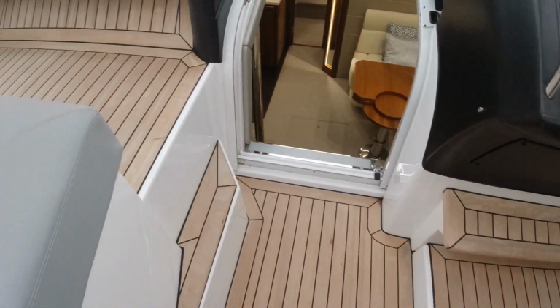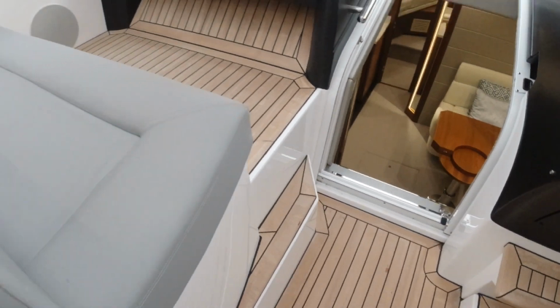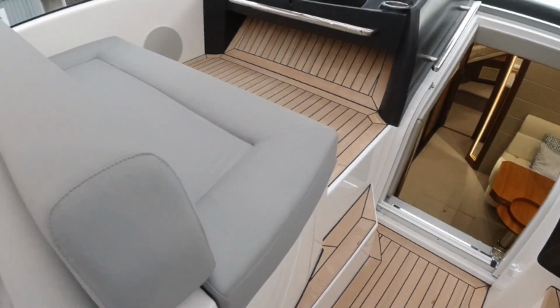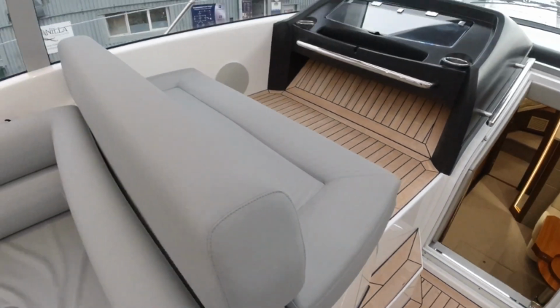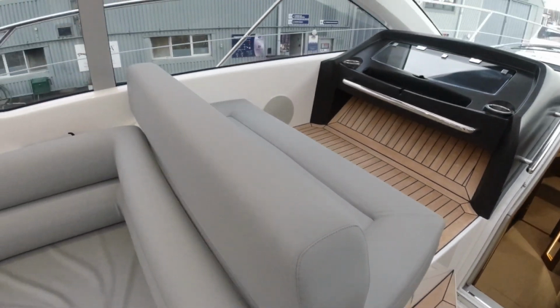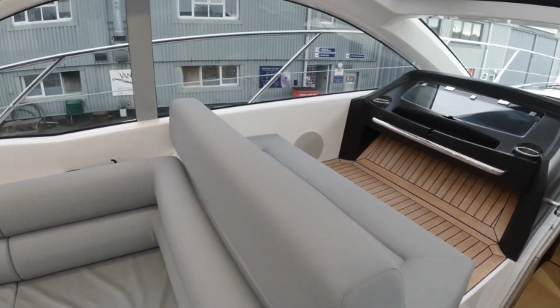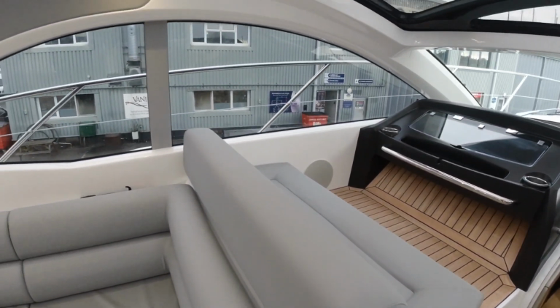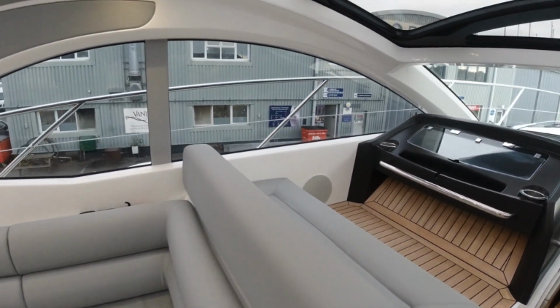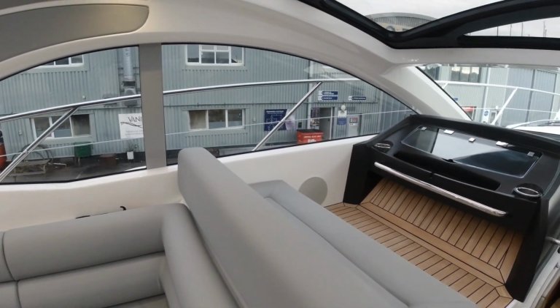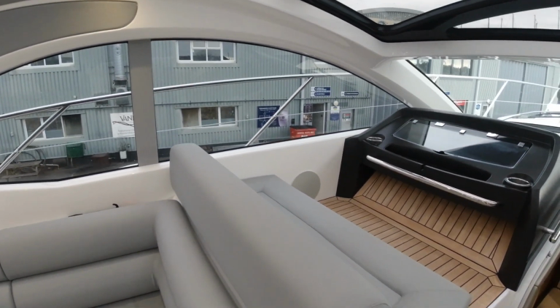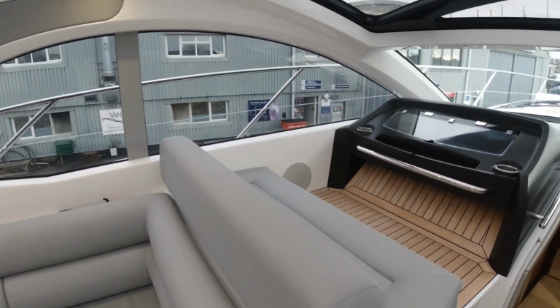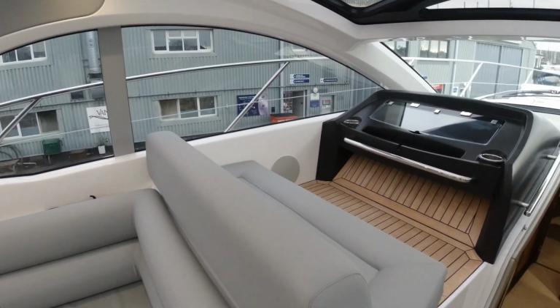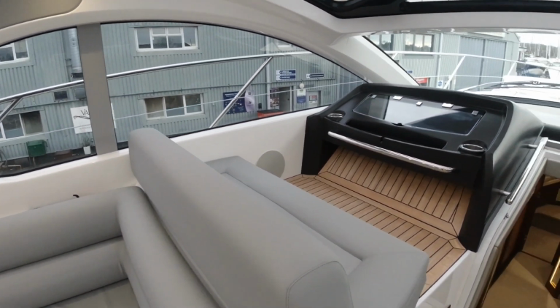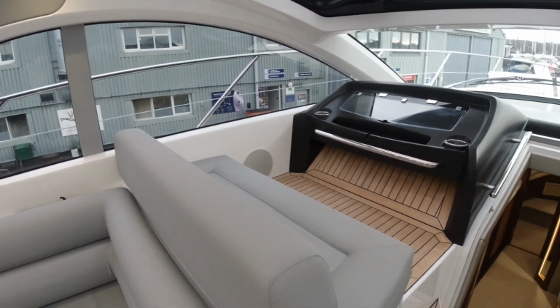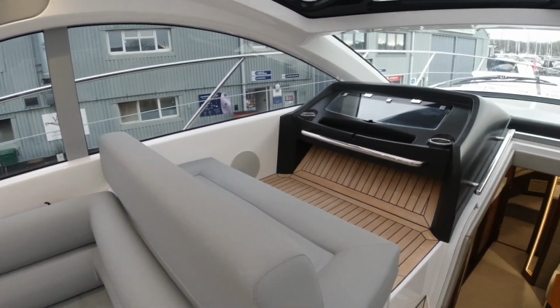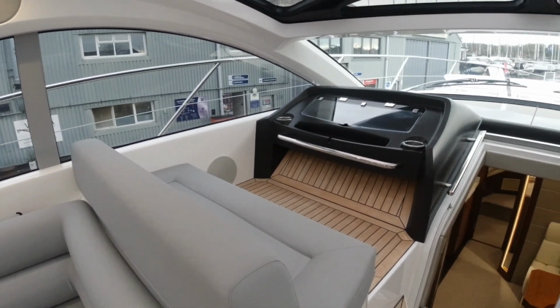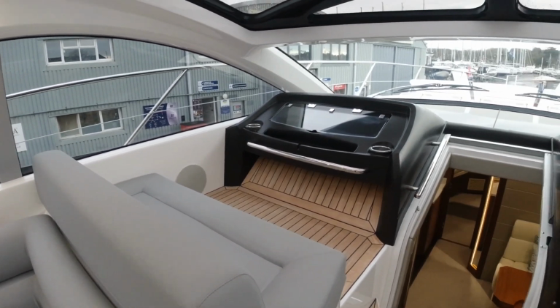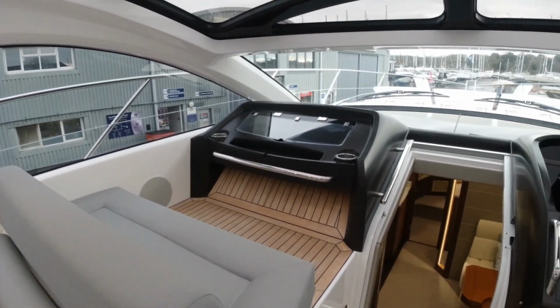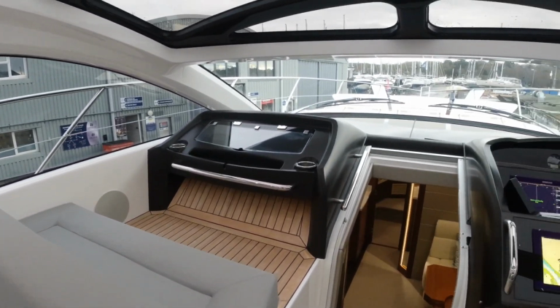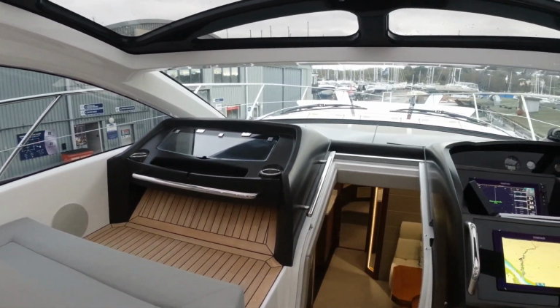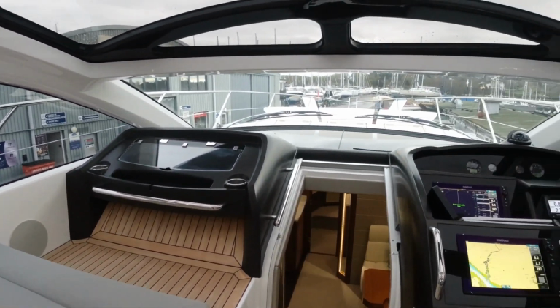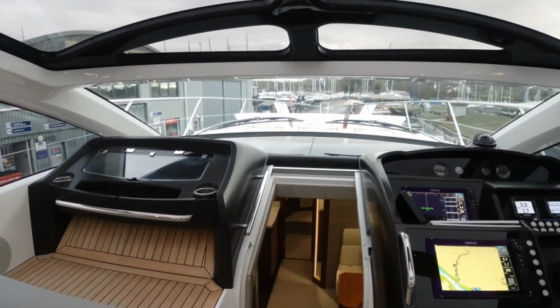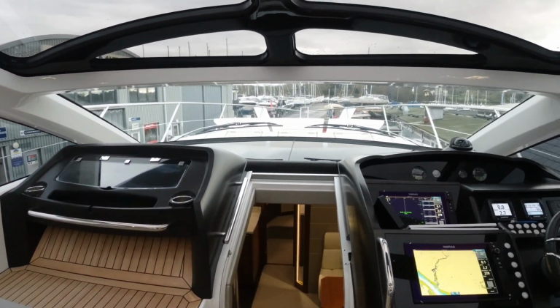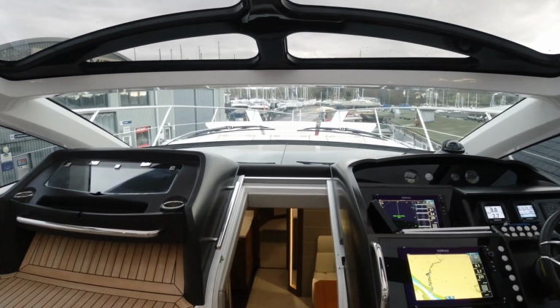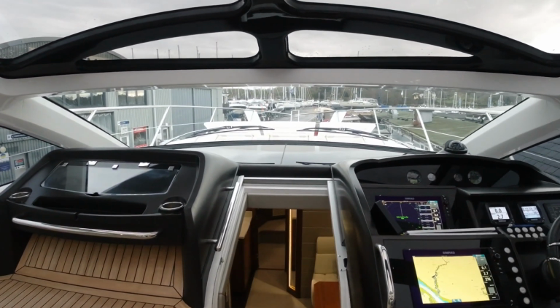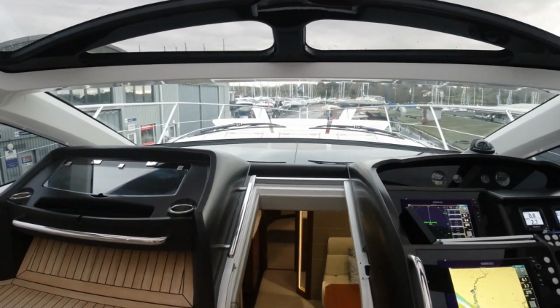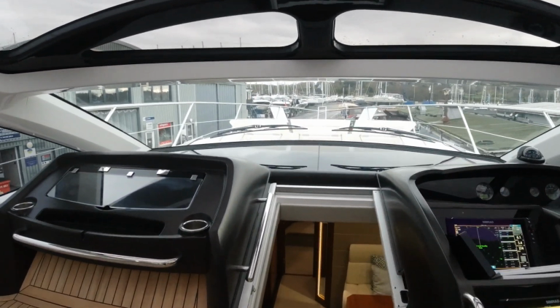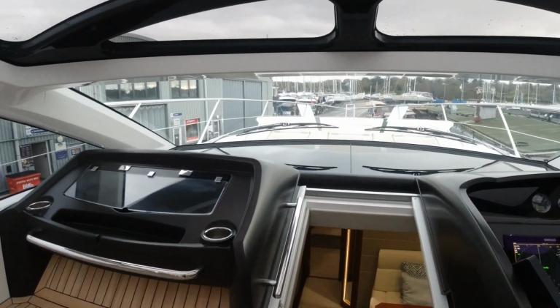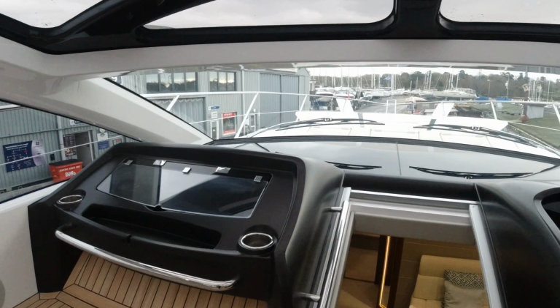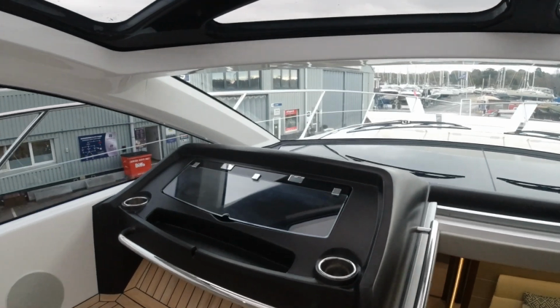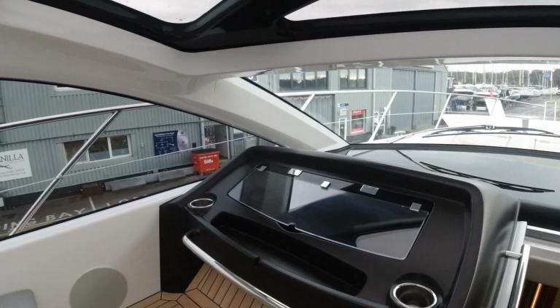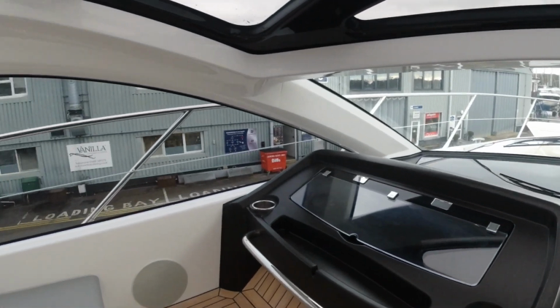Over on the port side here we've got a further two forward-facing seats, so four people in total are facing forward. It's great for when the weather's not so good, and again the visibility on this side is awesome.